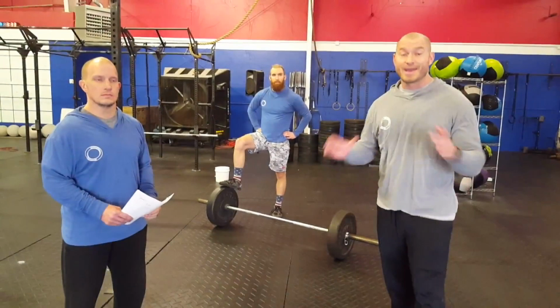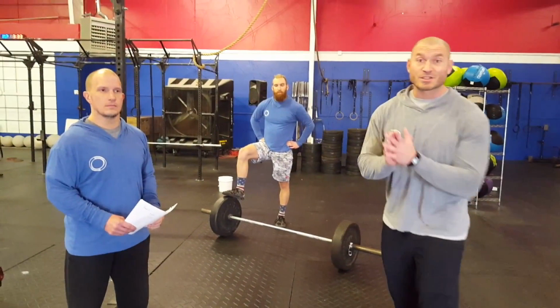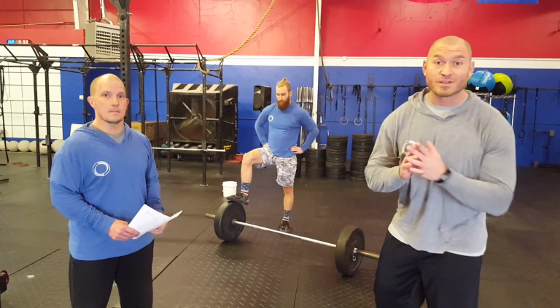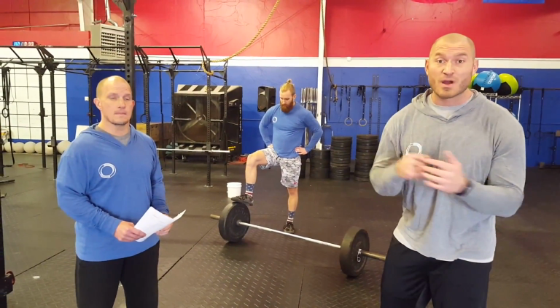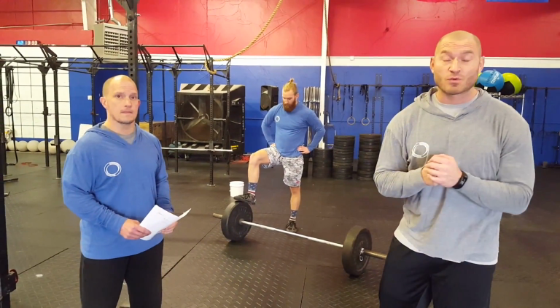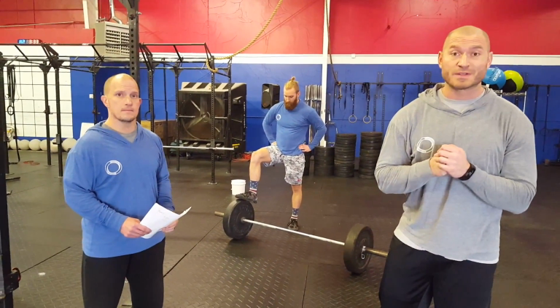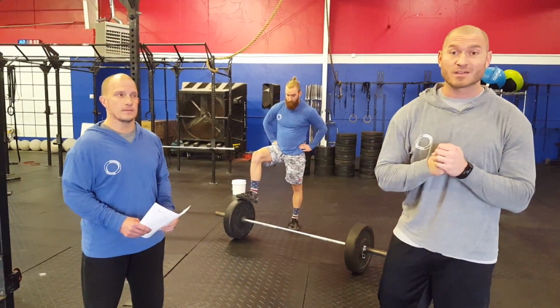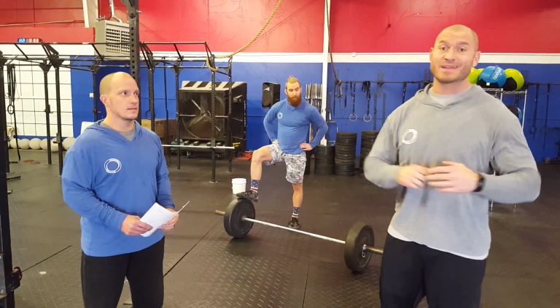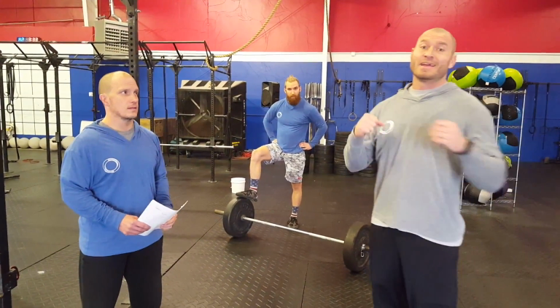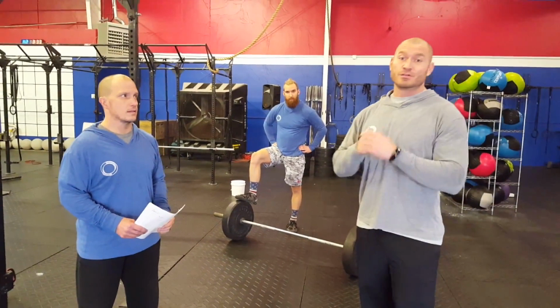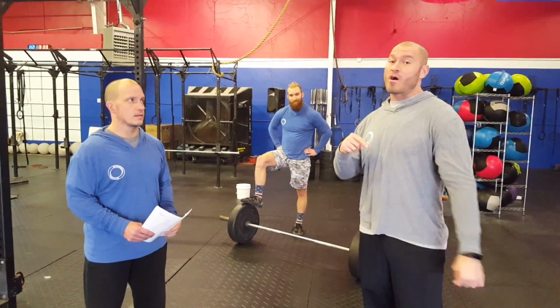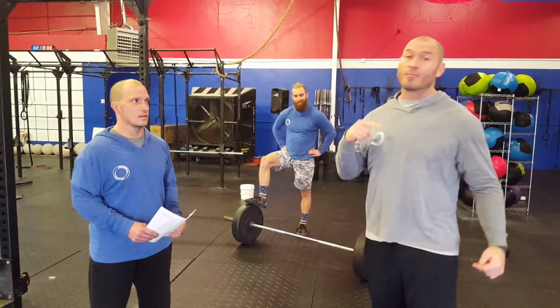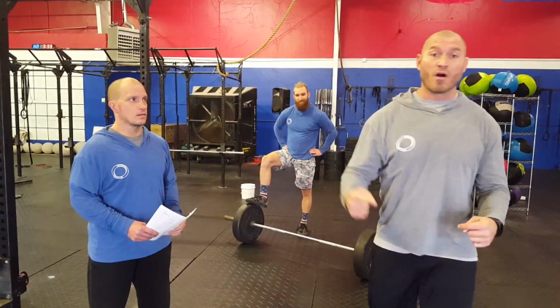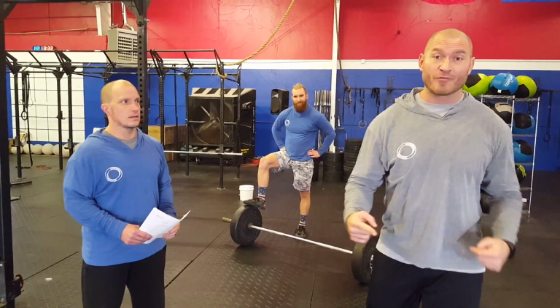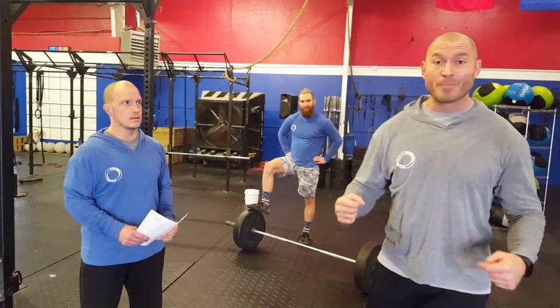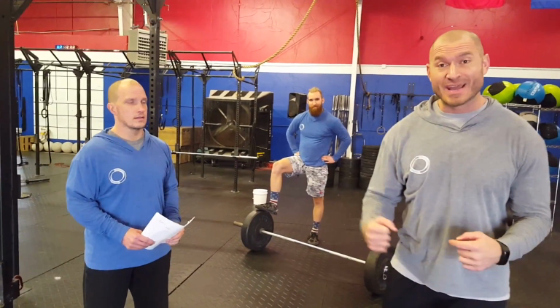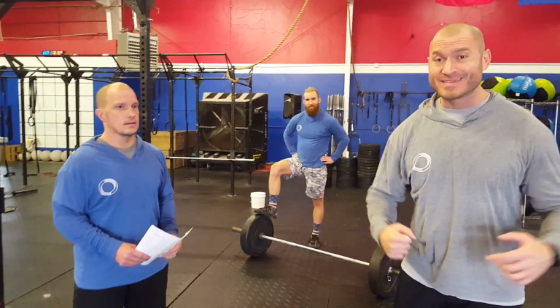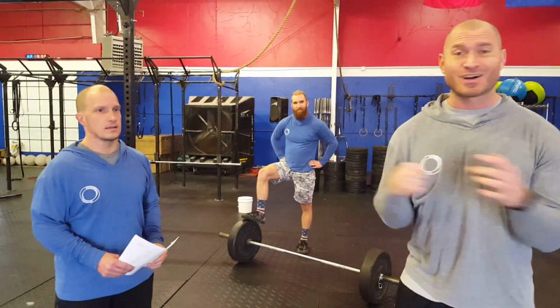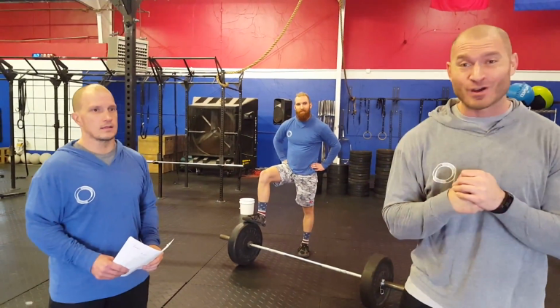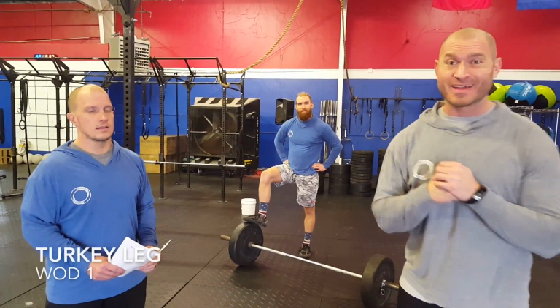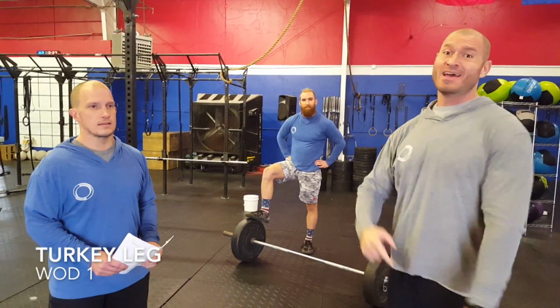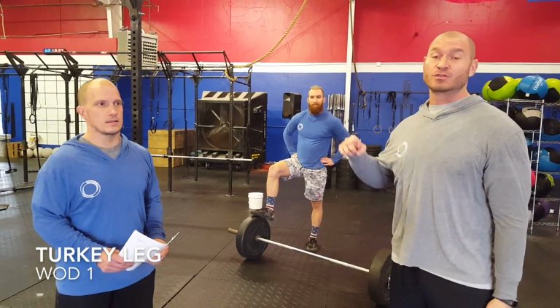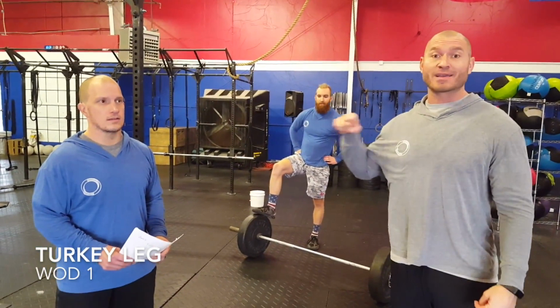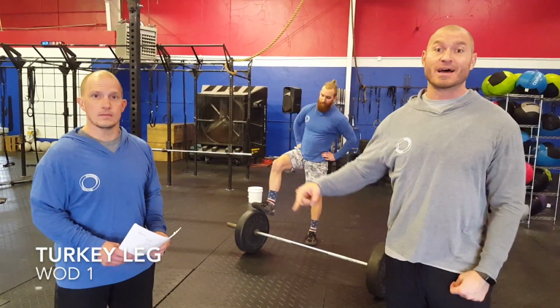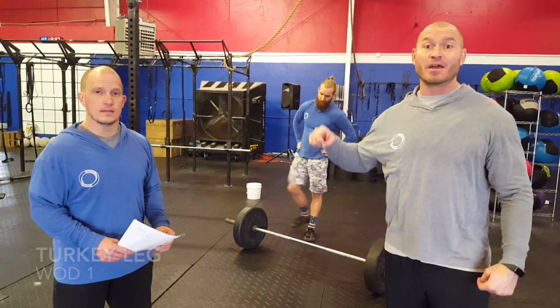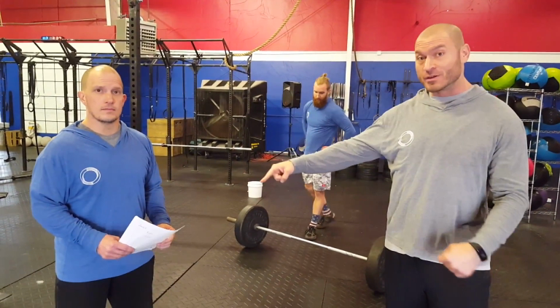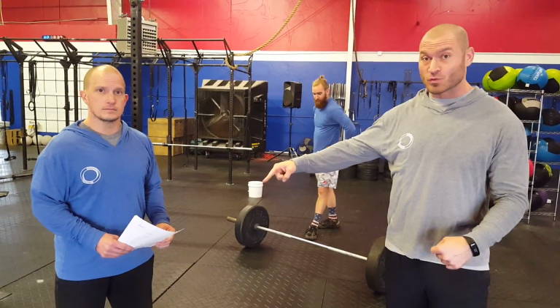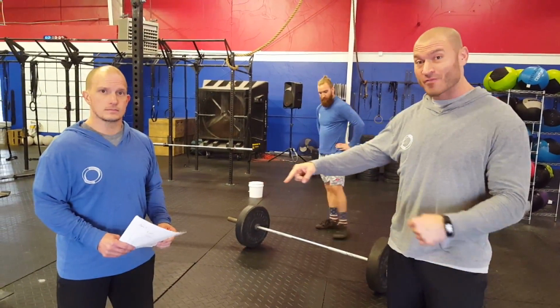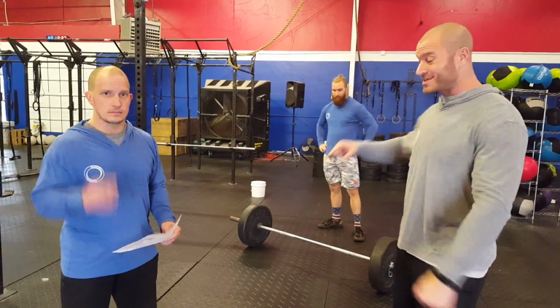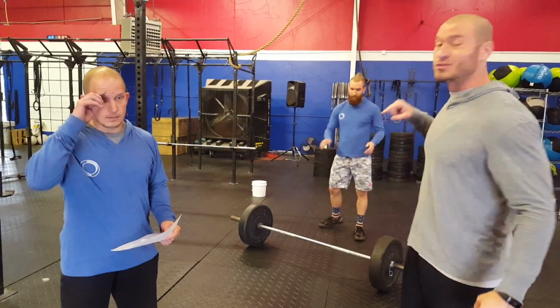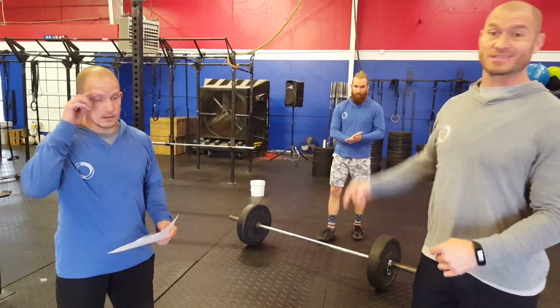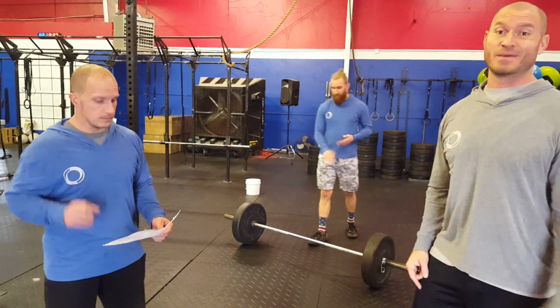Hey, how's it going? This is Rob, twice-bitten CrossFit, introducing WOD number one for the Bird Day beatdowns called Turkey Leg. Coach Mike is going to introduce the workout for us and Coach Trace is going to demo.